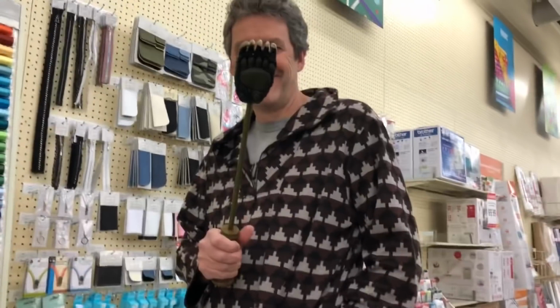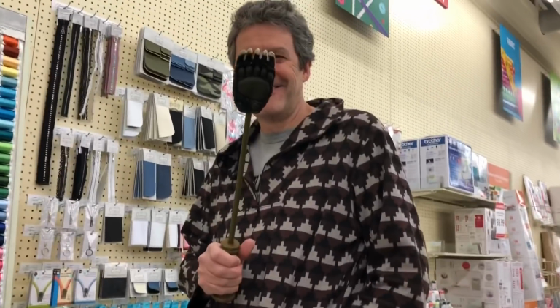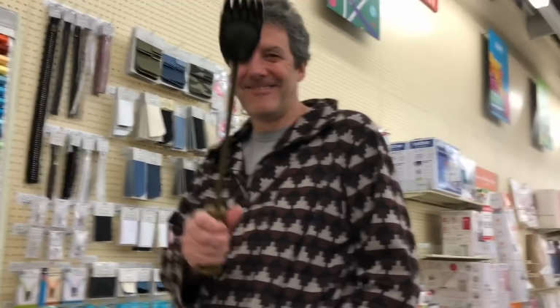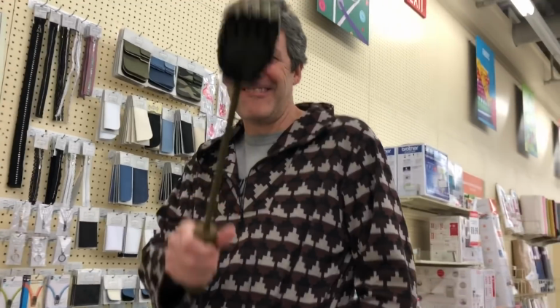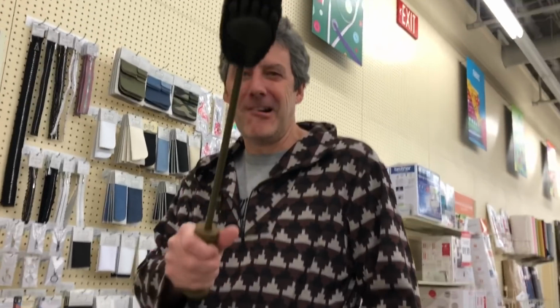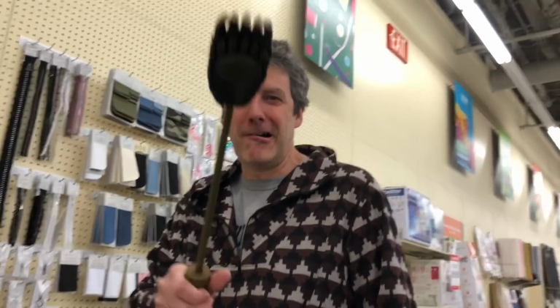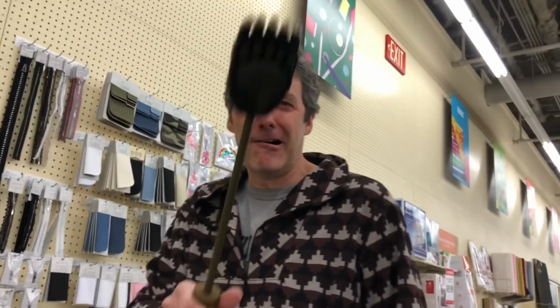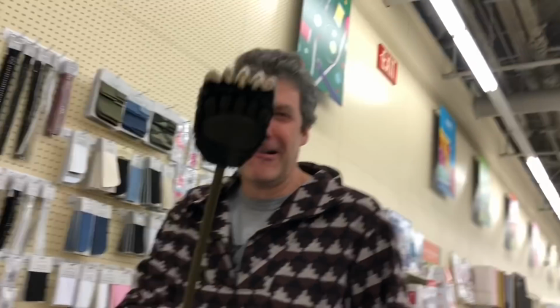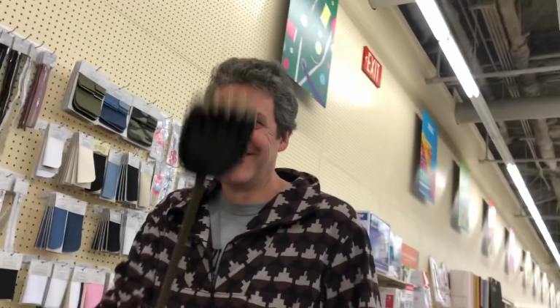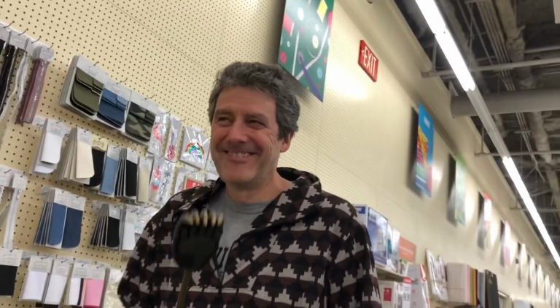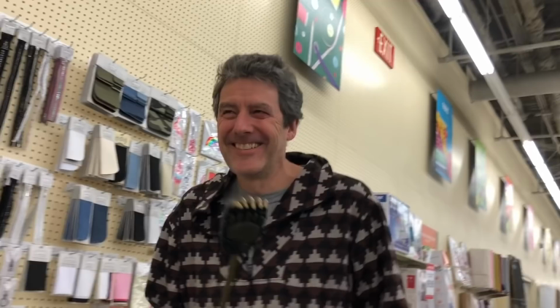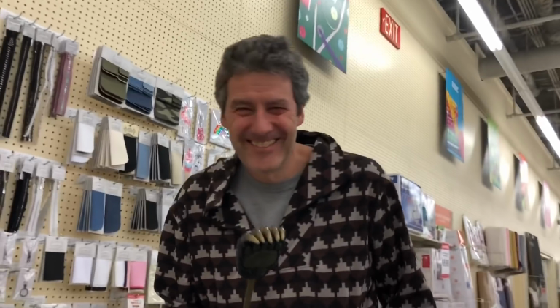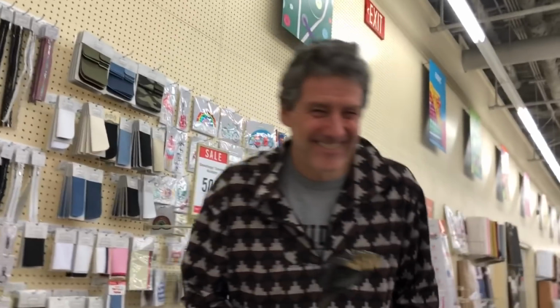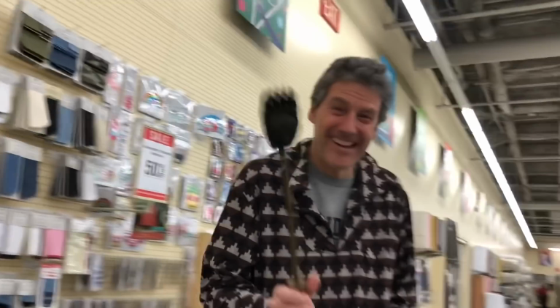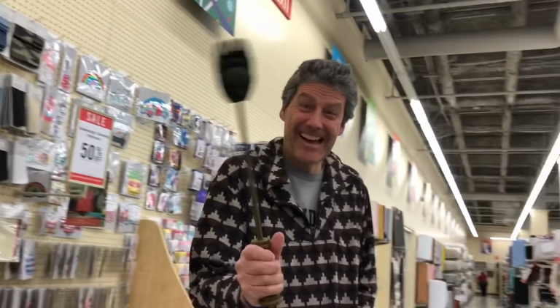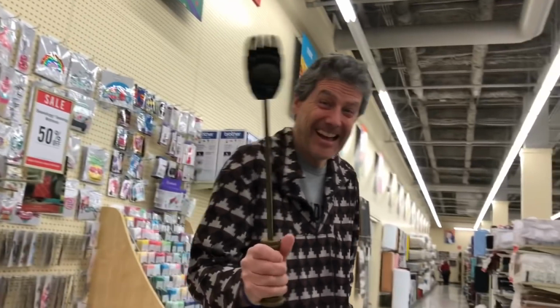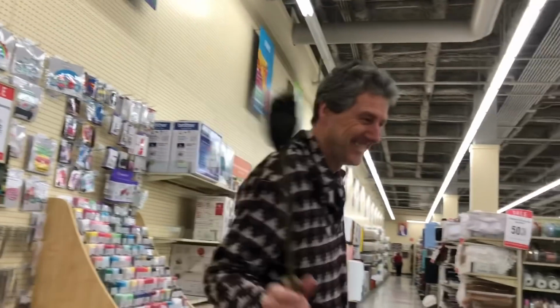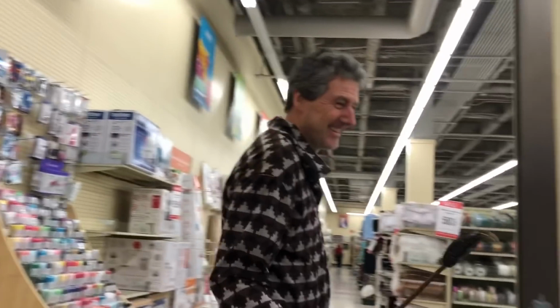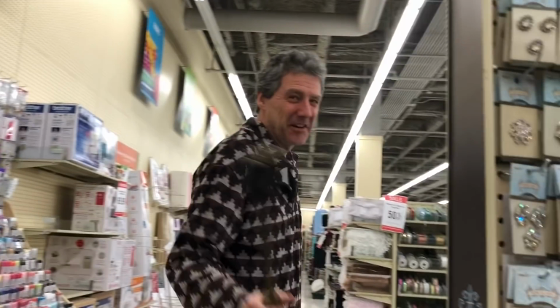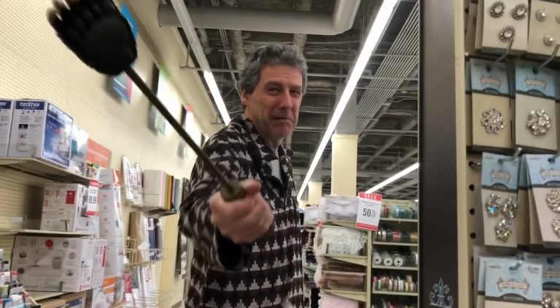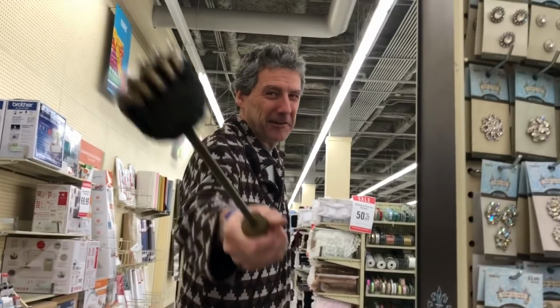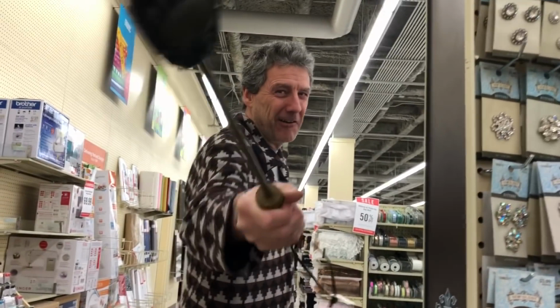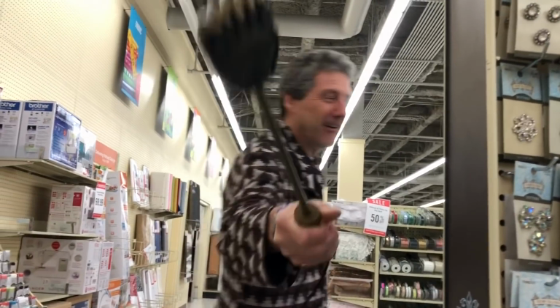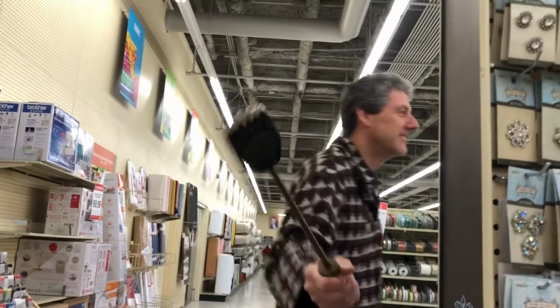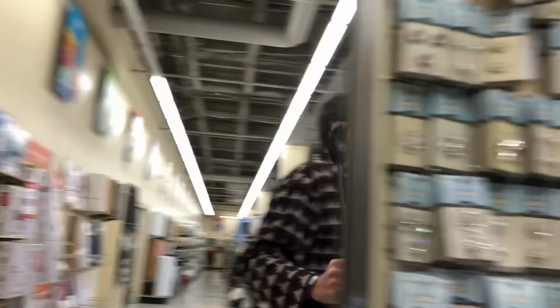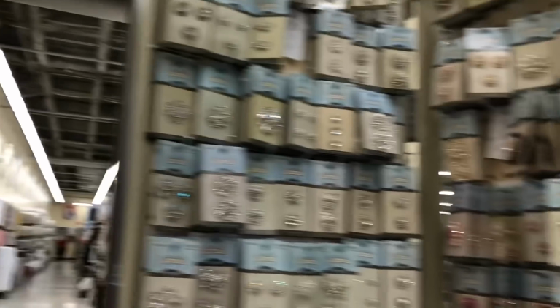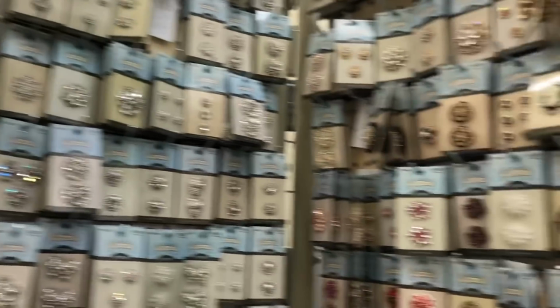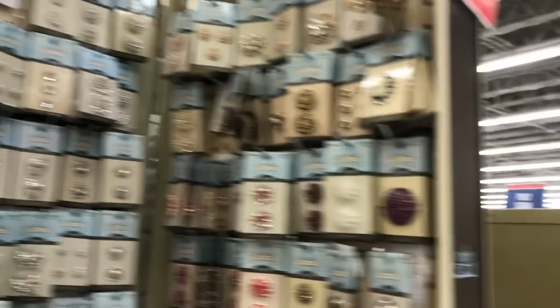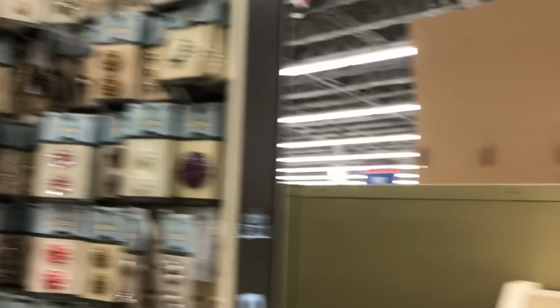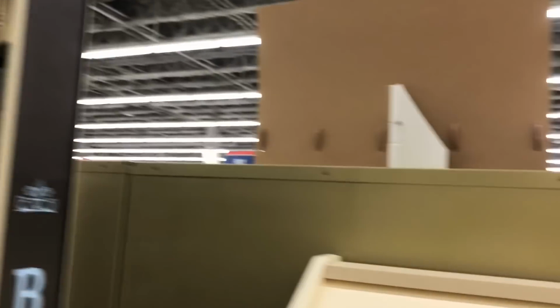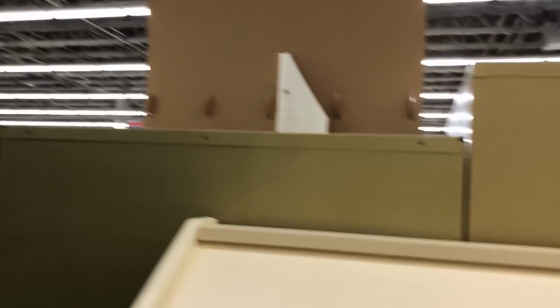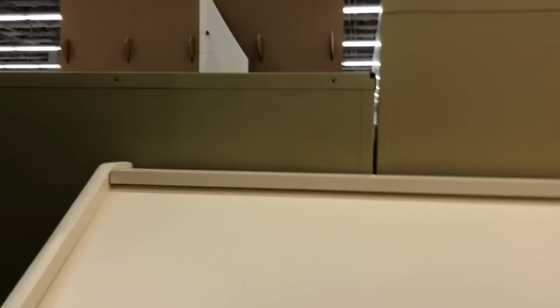Three guesses where I am. What do you have there? He found a claw. He loves his claw, but look what I found.